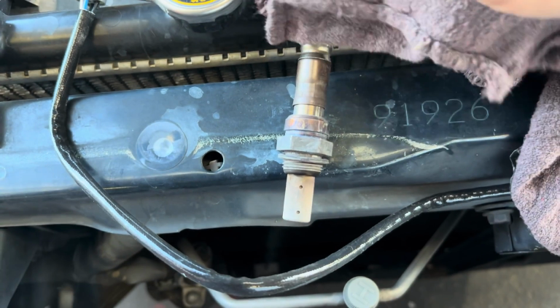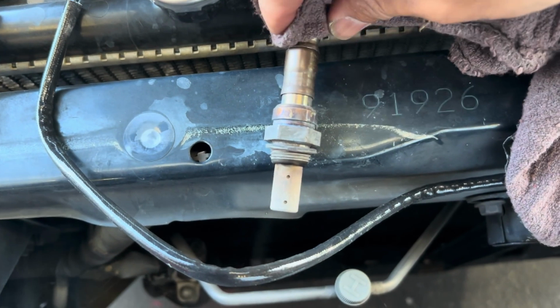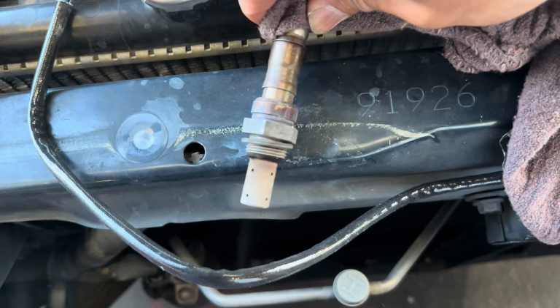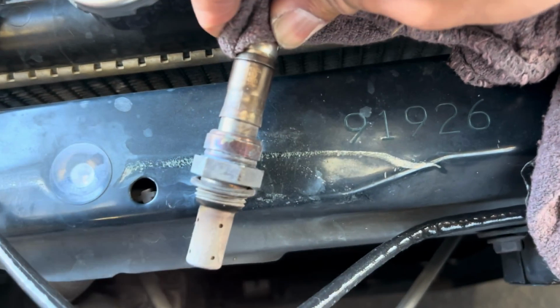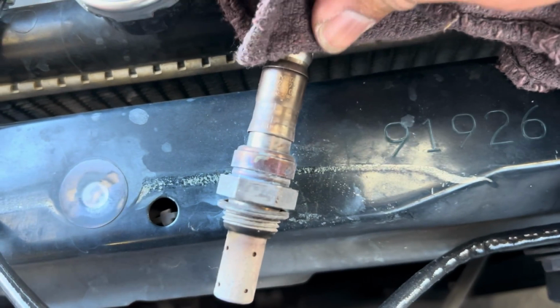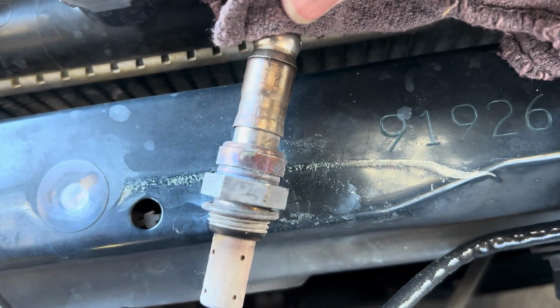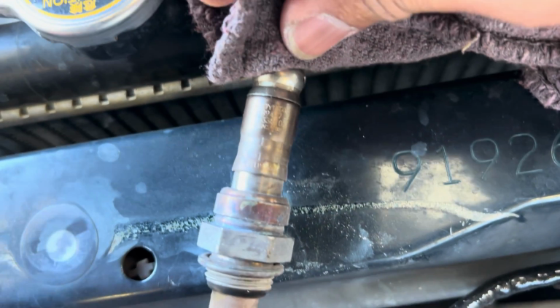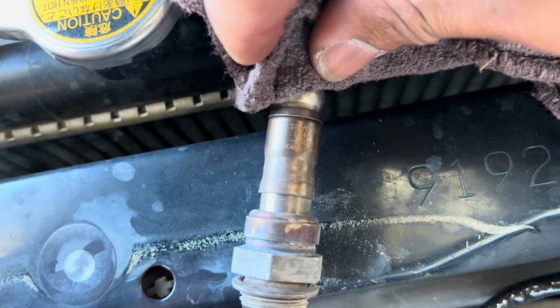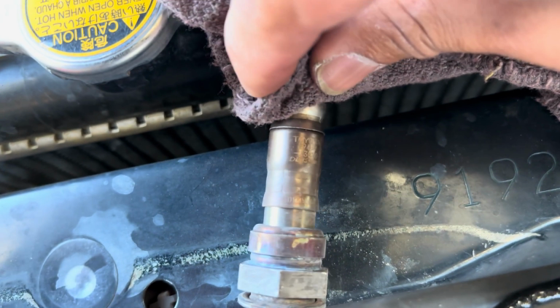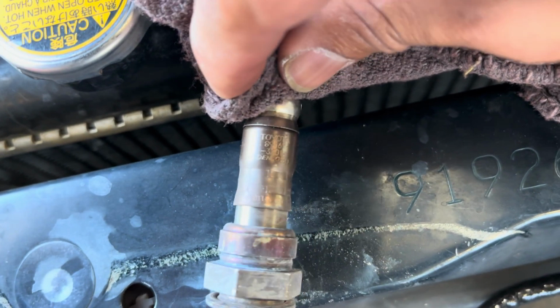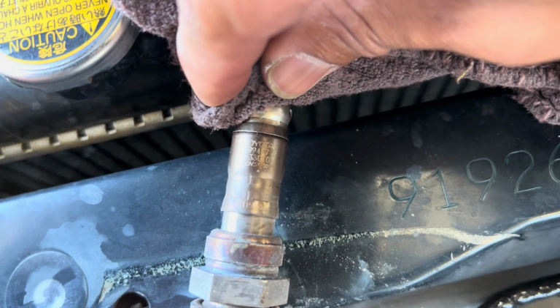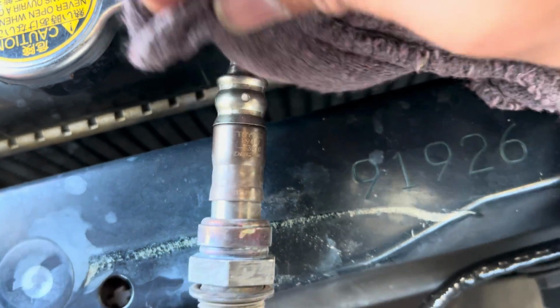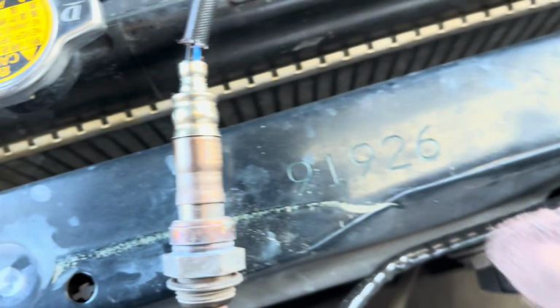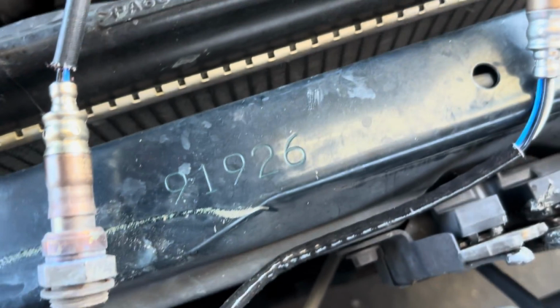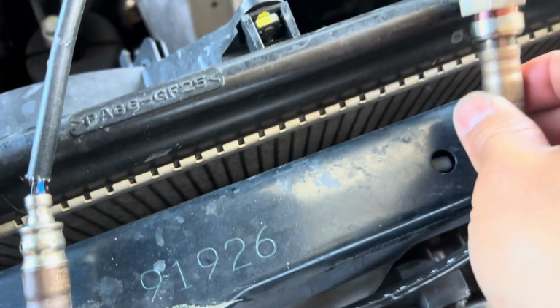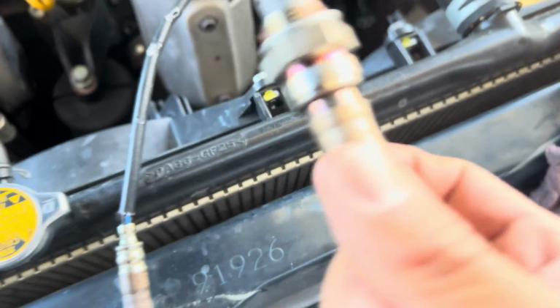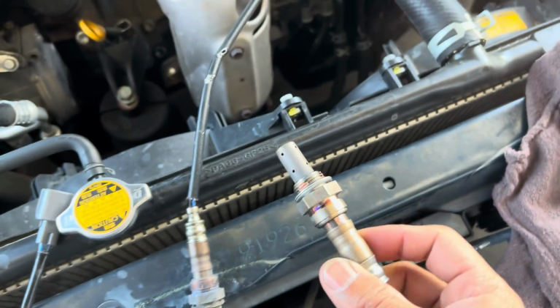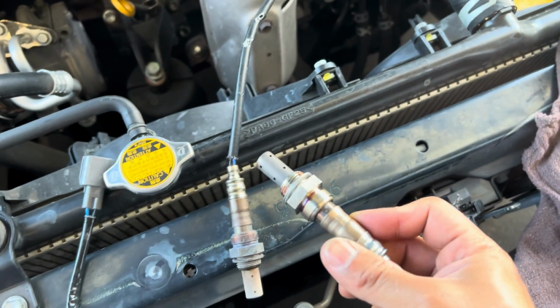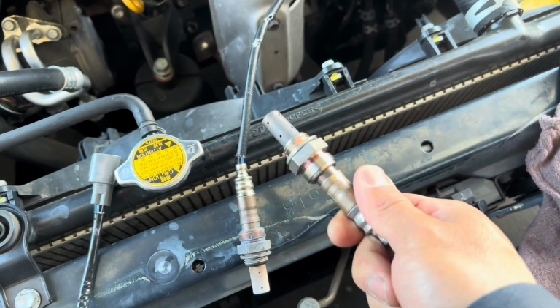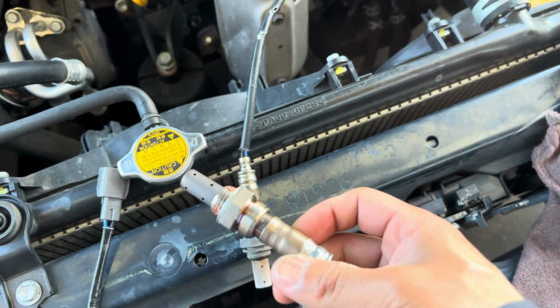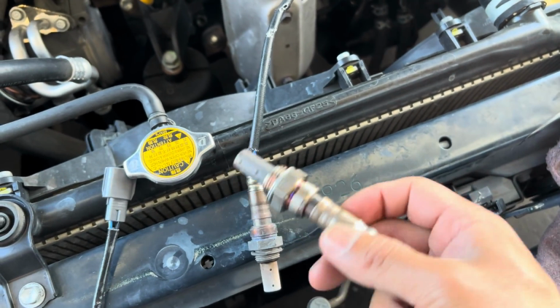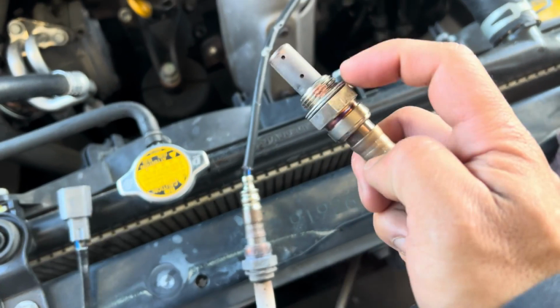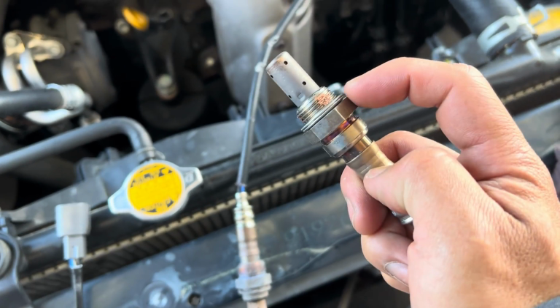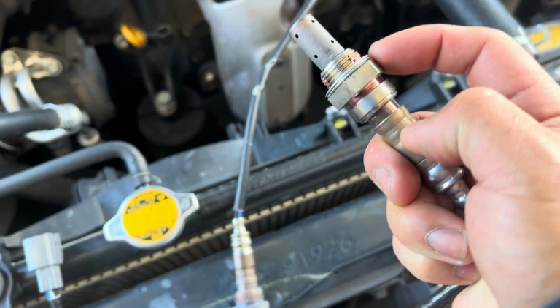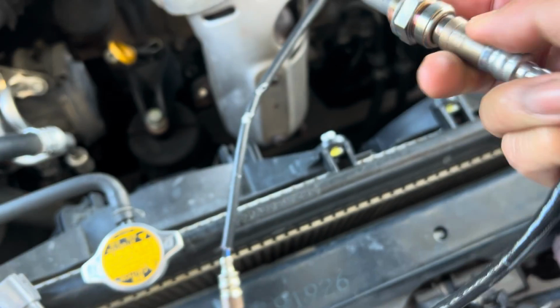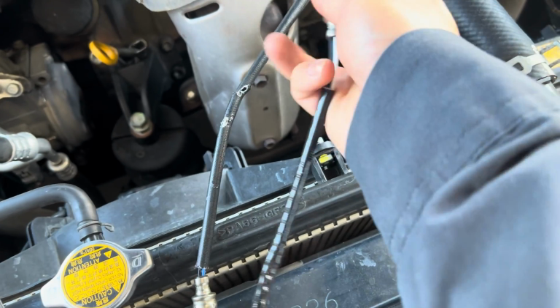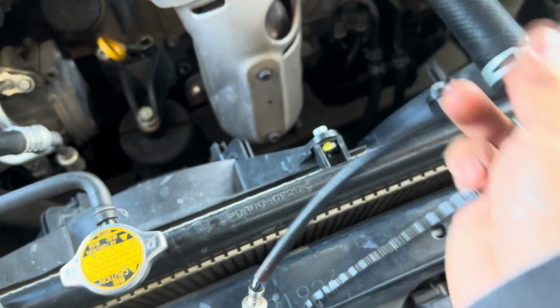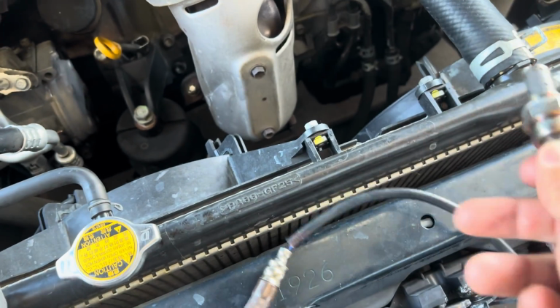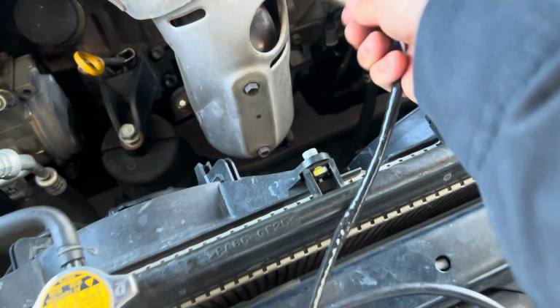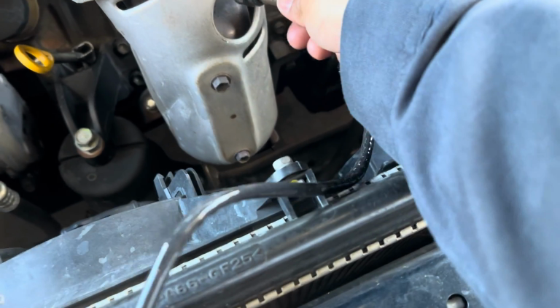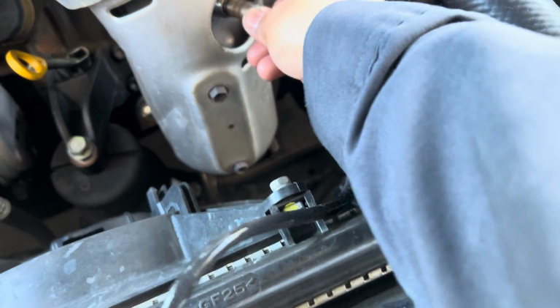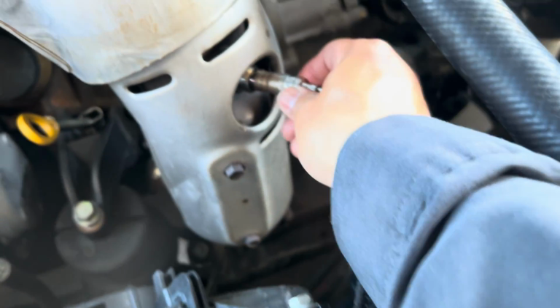It's kind of hot. So this is from Toyota — this is the part number. My new one is the exact same thing. Put a little bit of anti-seize in there and then I'm gonna install my new one.